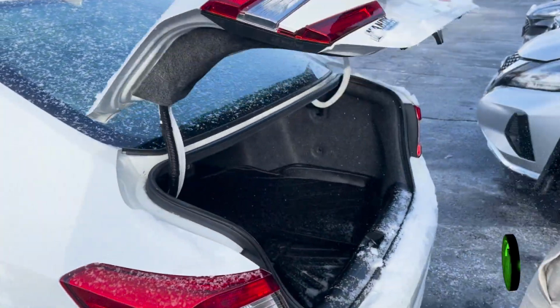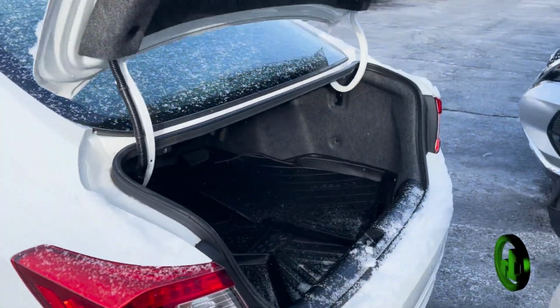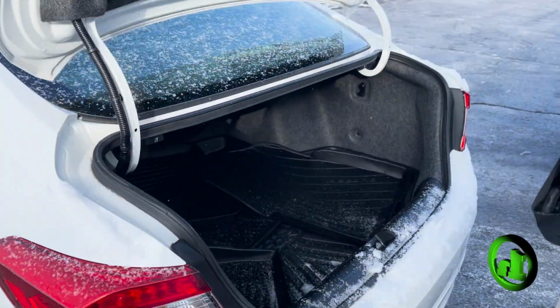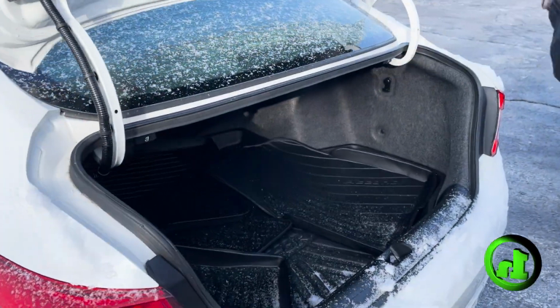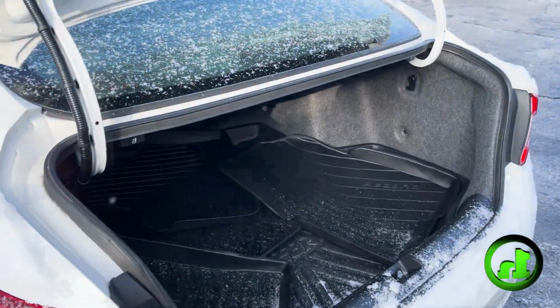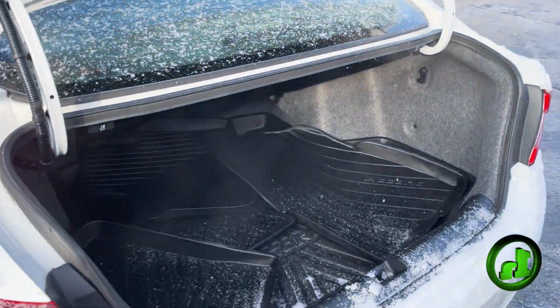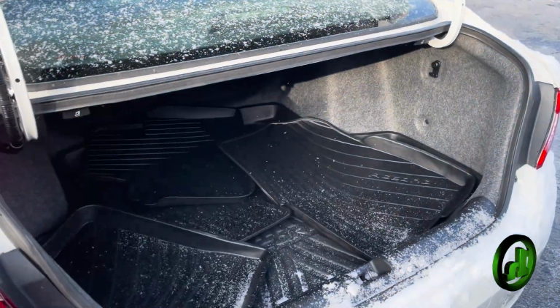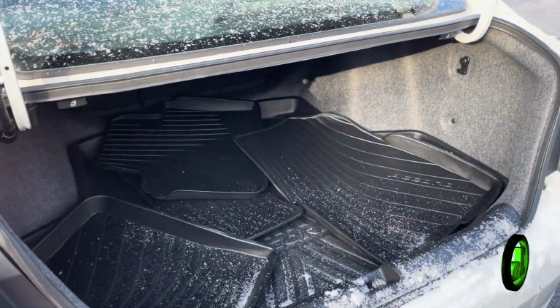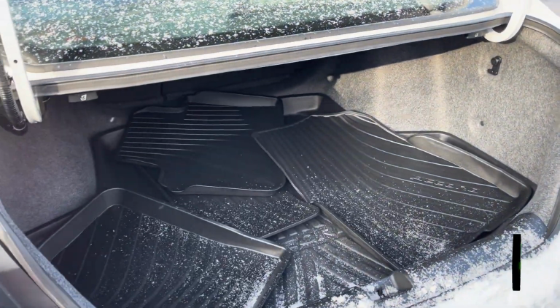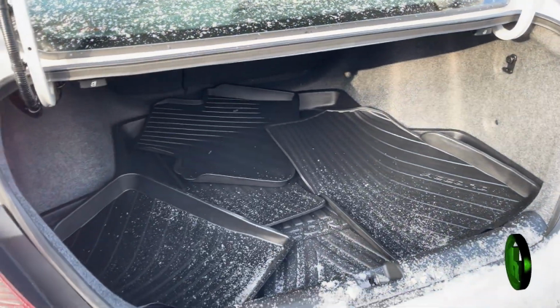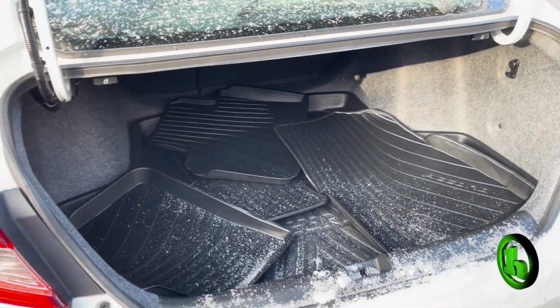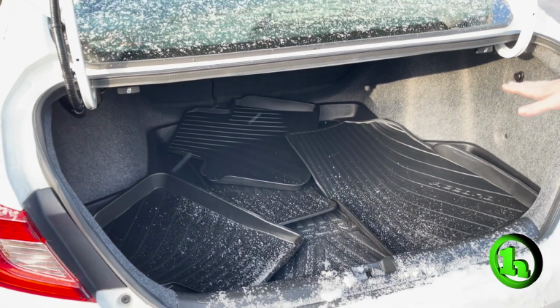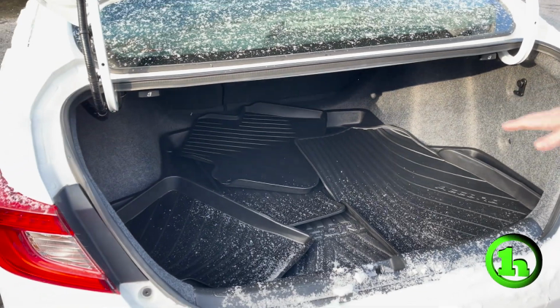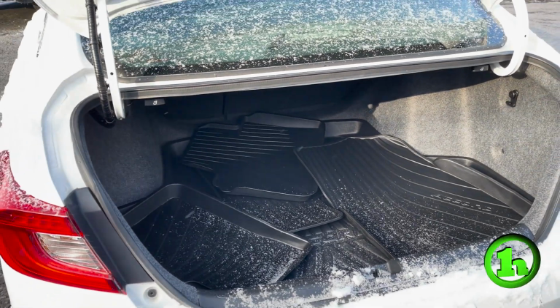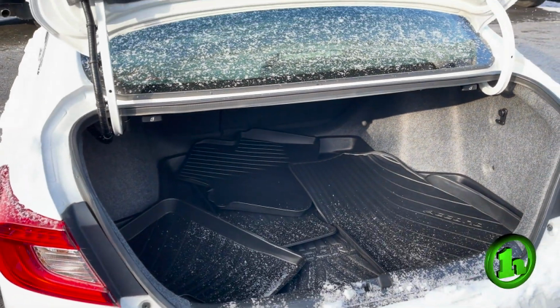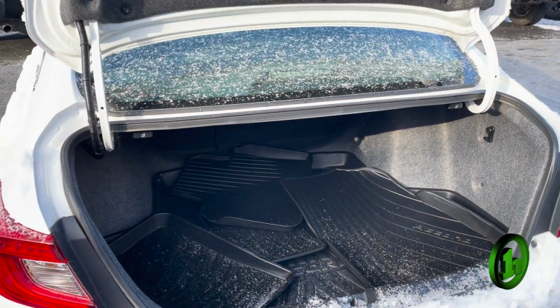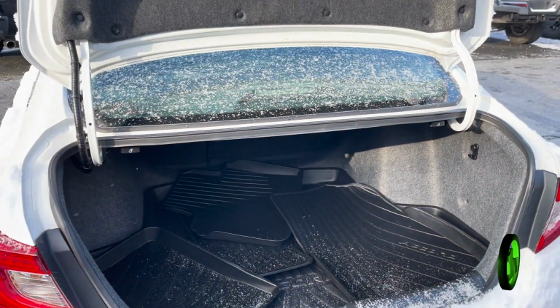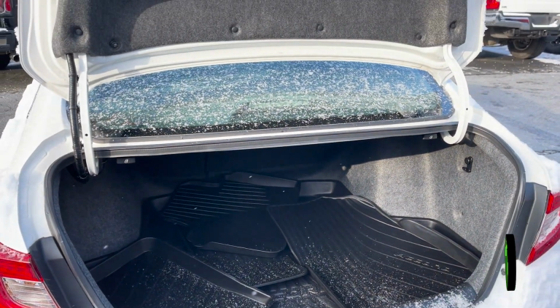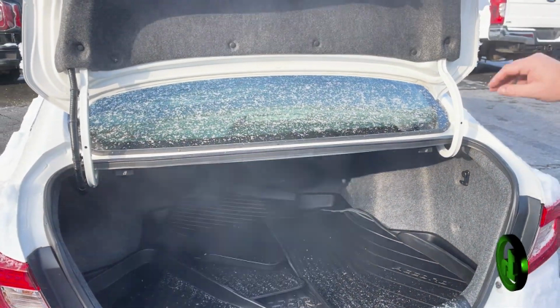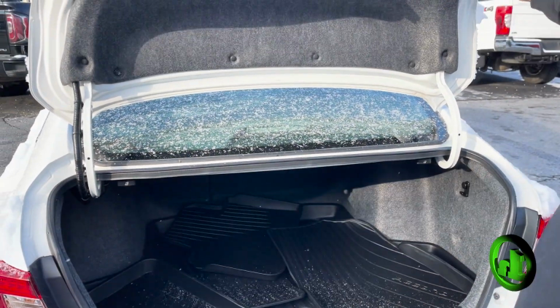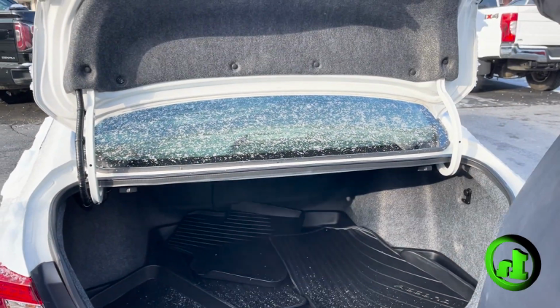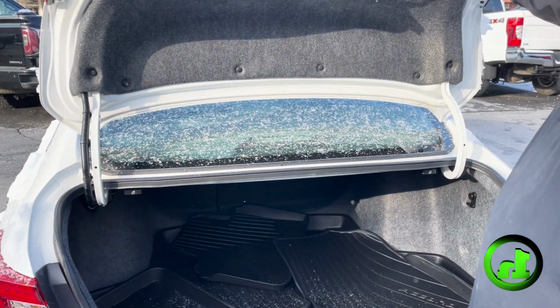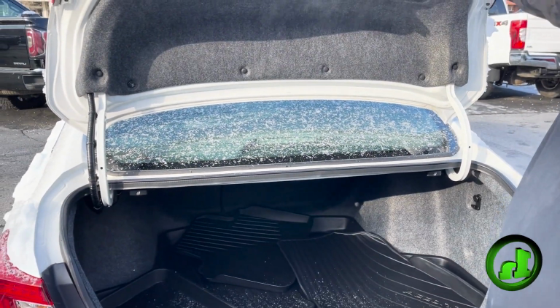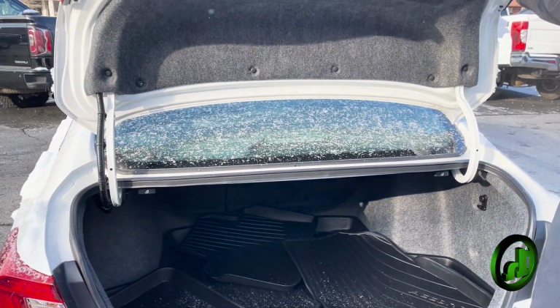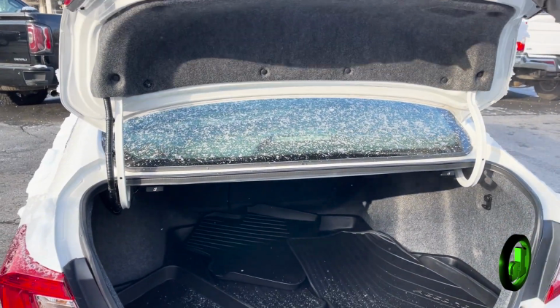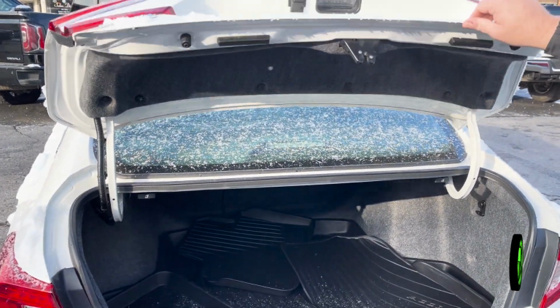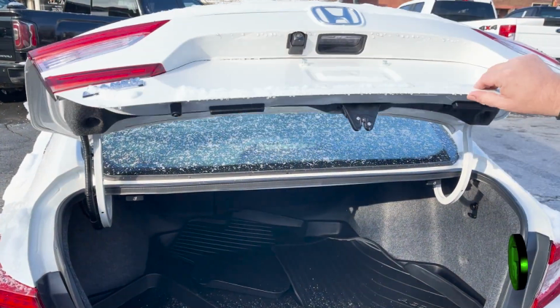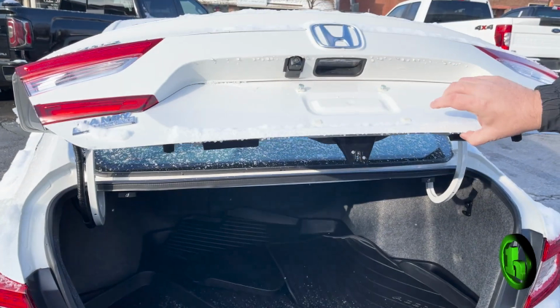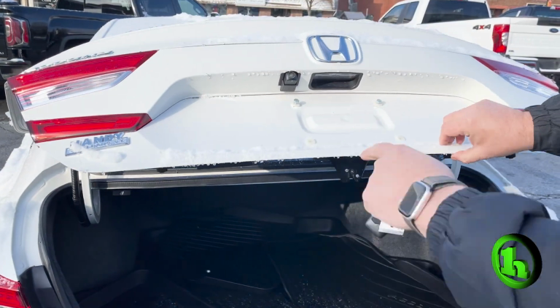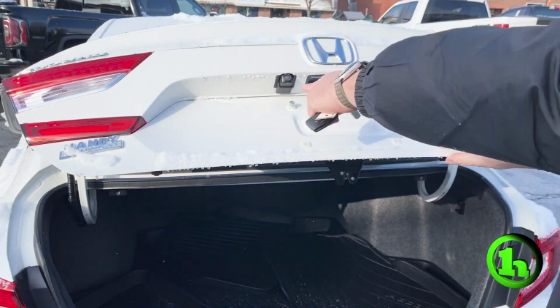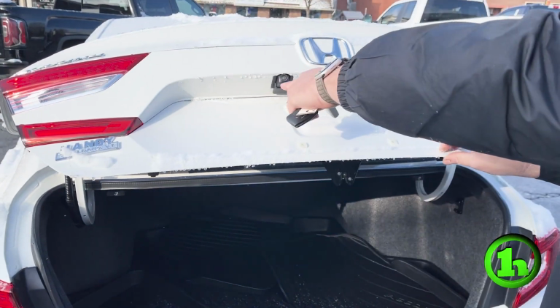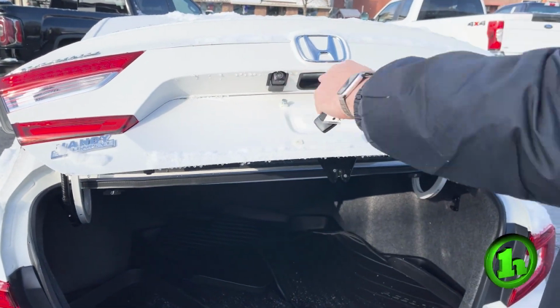We'll pop it up. You can see lots of room in that trunk. We got the all-weather mats in there from Honda. When we close it, you can see the backup camera right there.